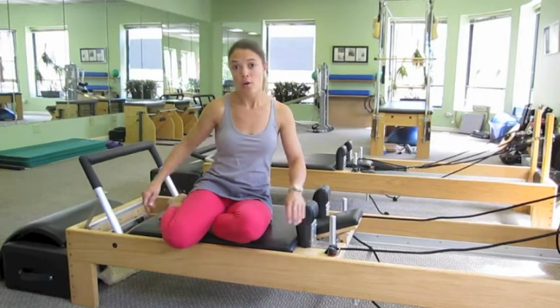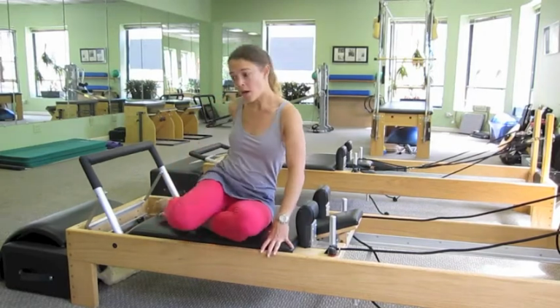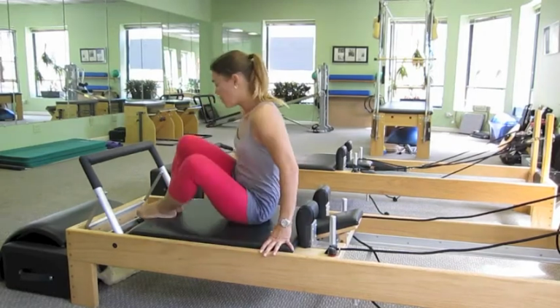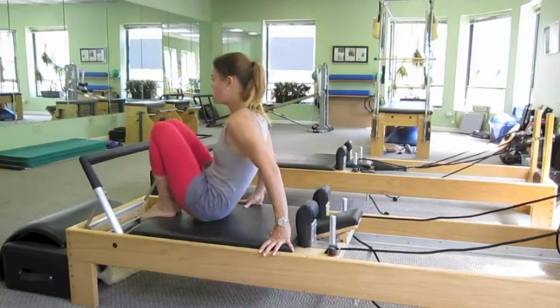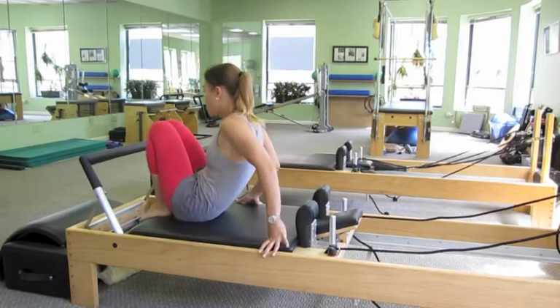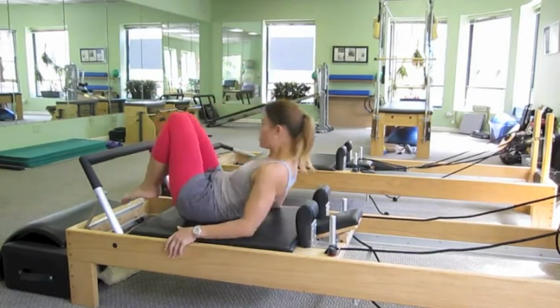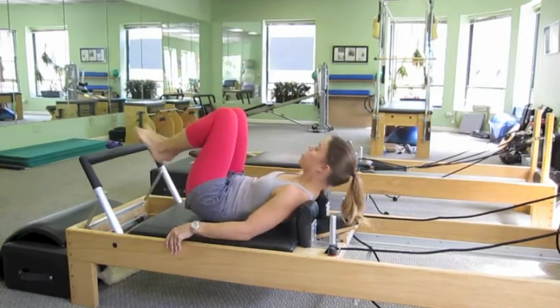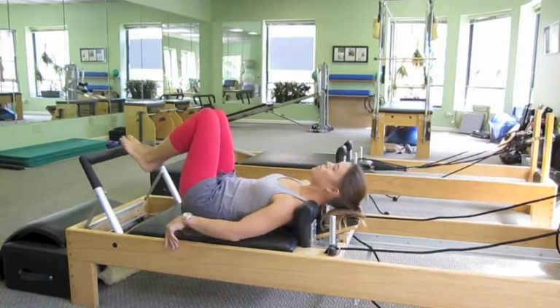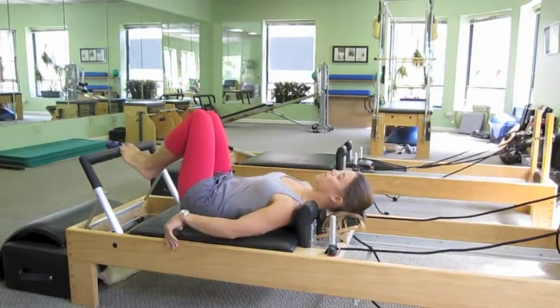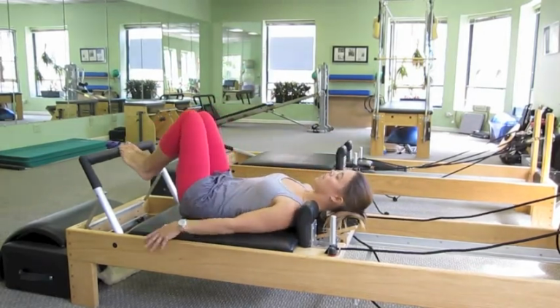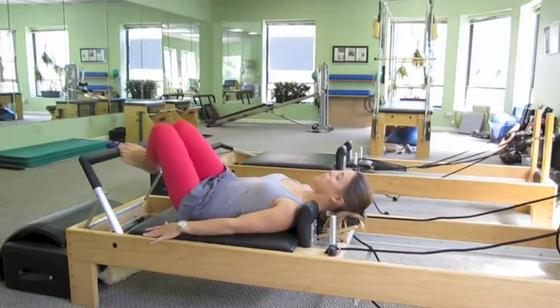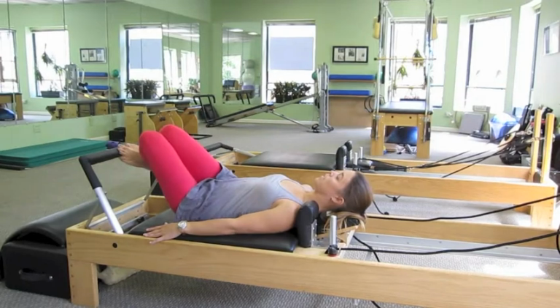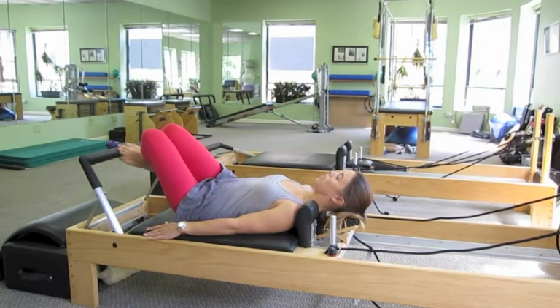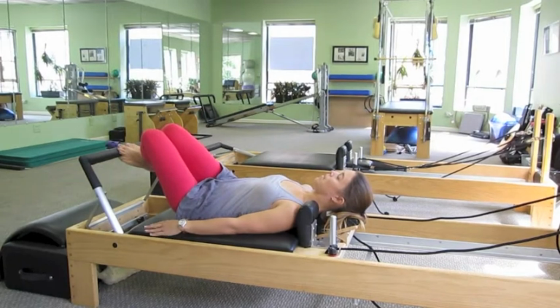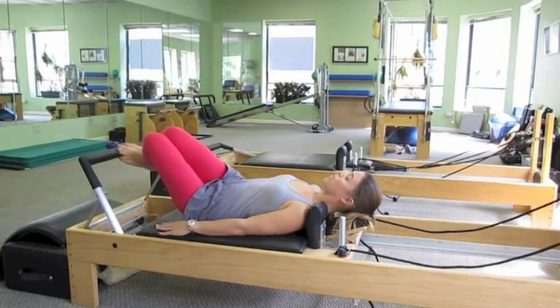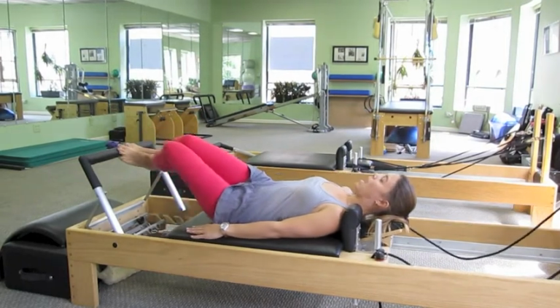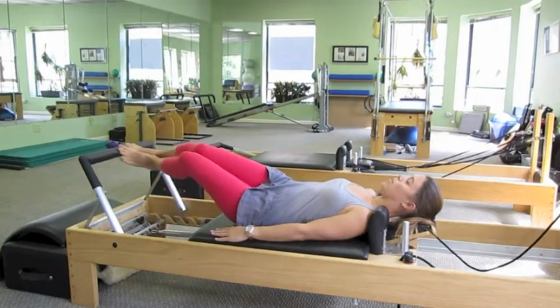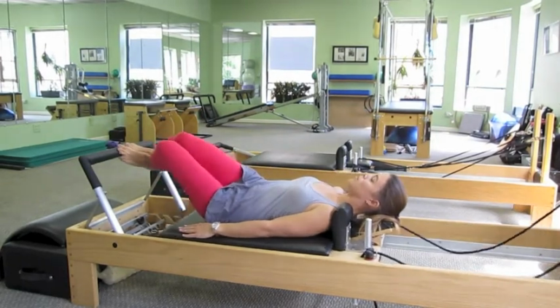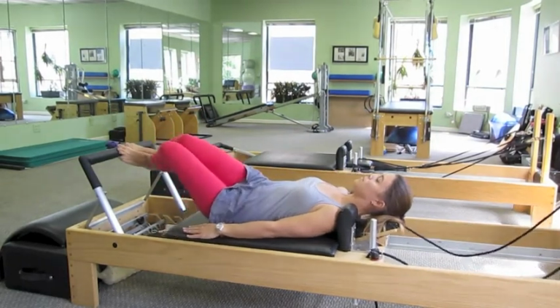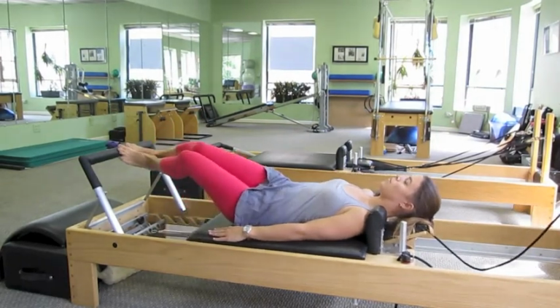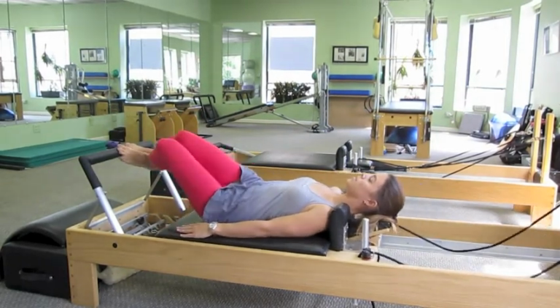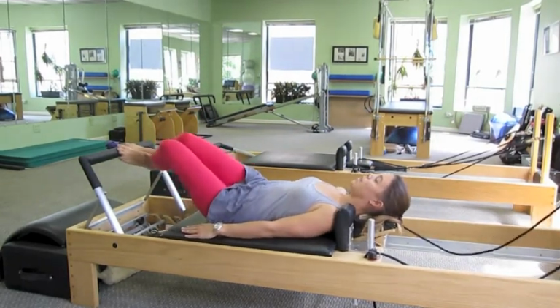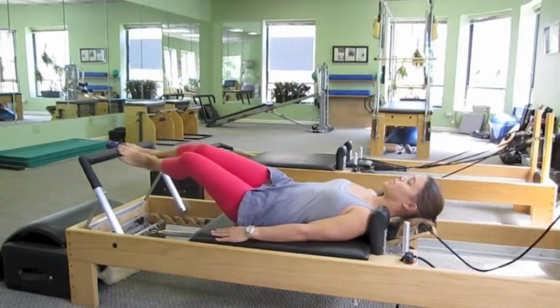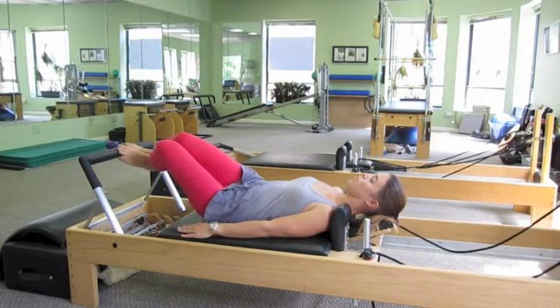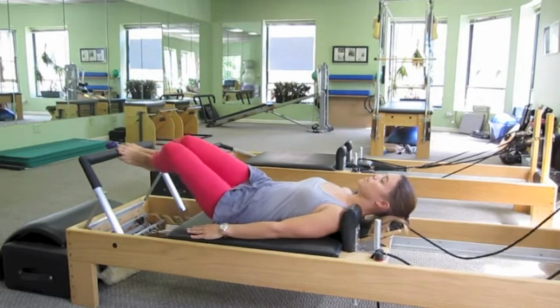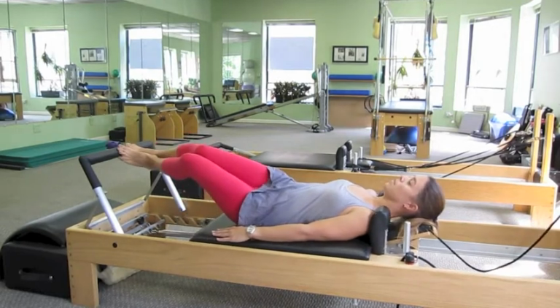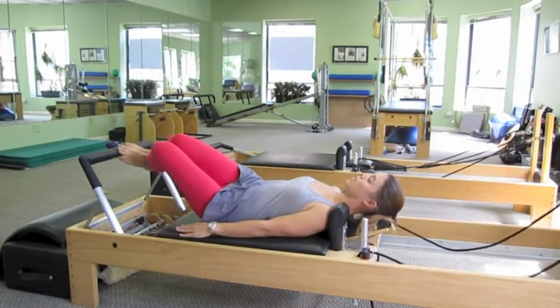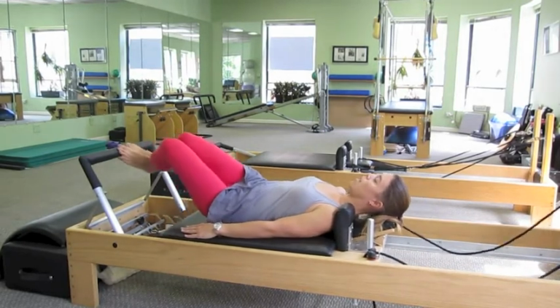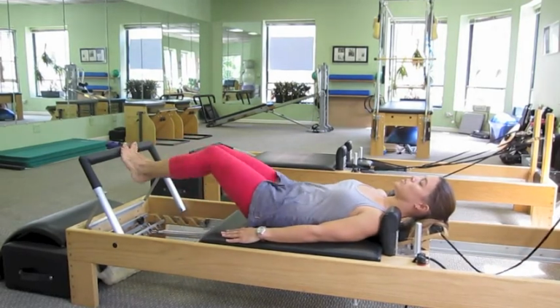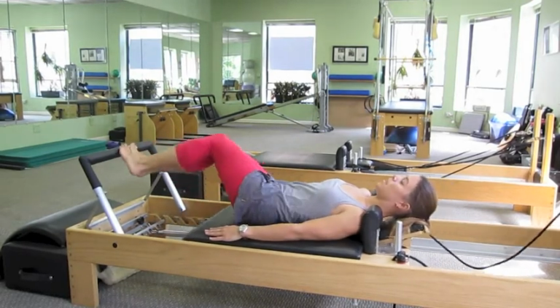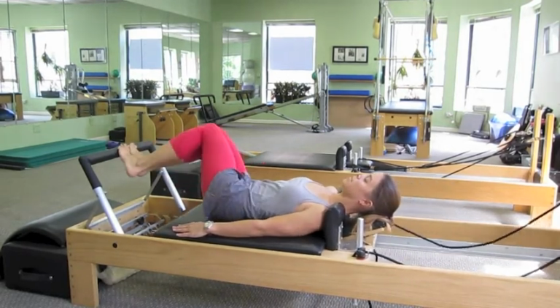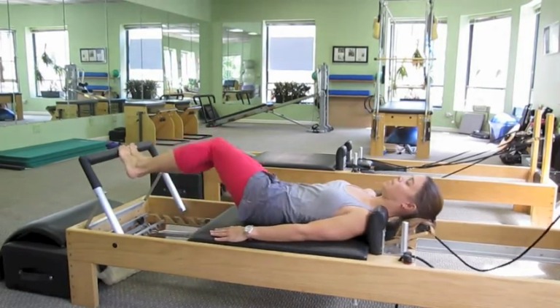We're going to start out by lying down on the carriage, toes on the foot bar together, and both knees to one side. We're going to take it halfway out and do small pulses from the knees as if we're skiing the moguls. Then go ahead and switch to the other side, same thing.